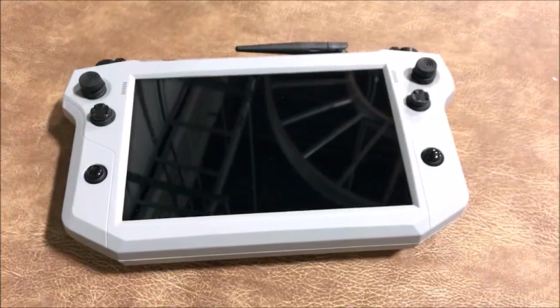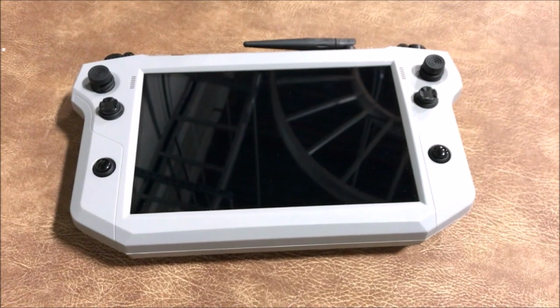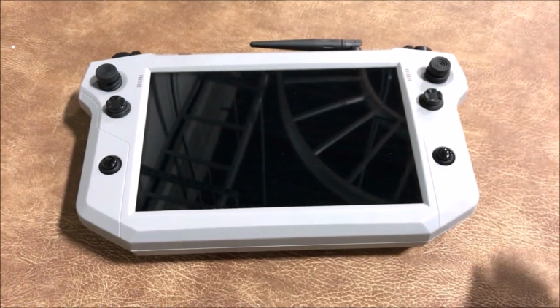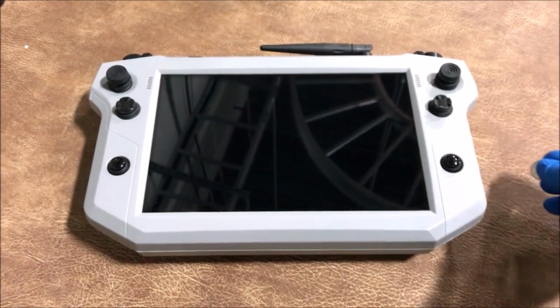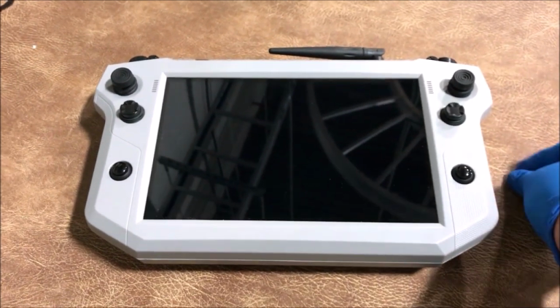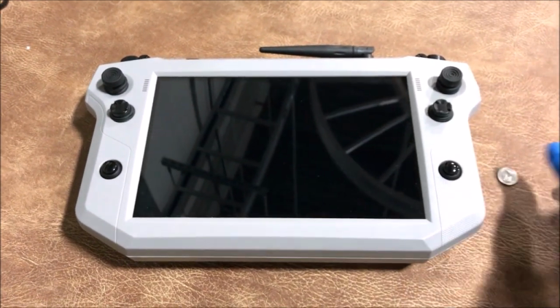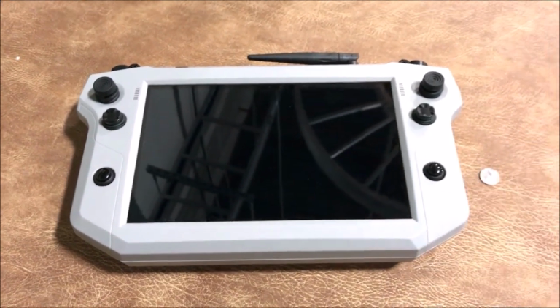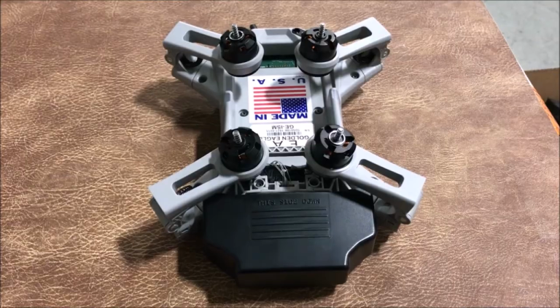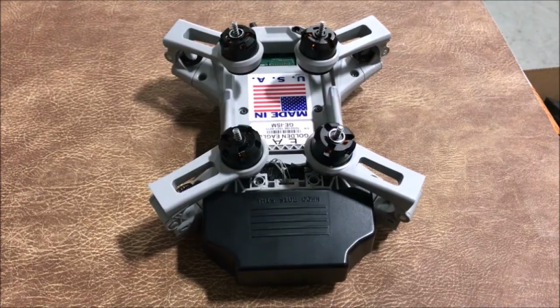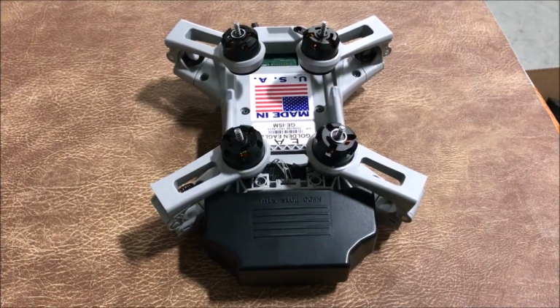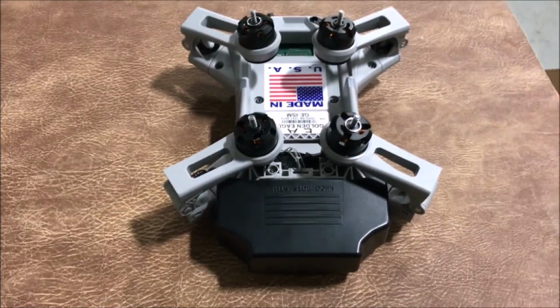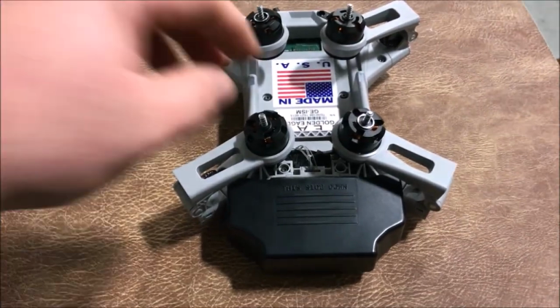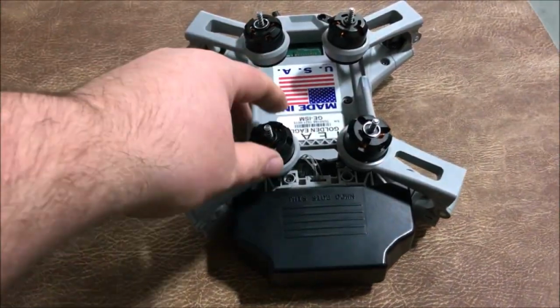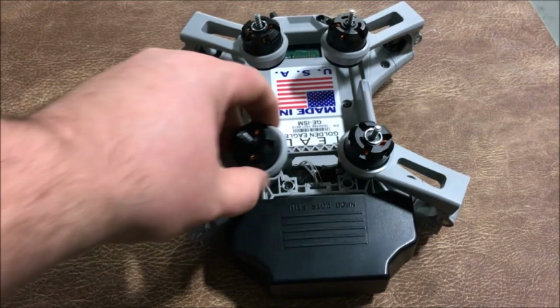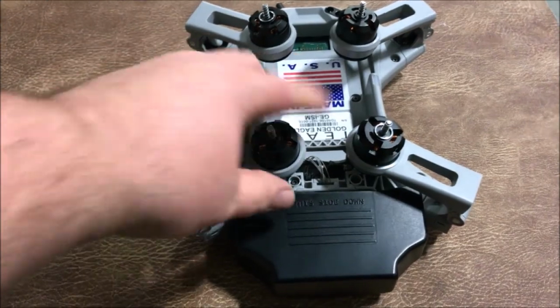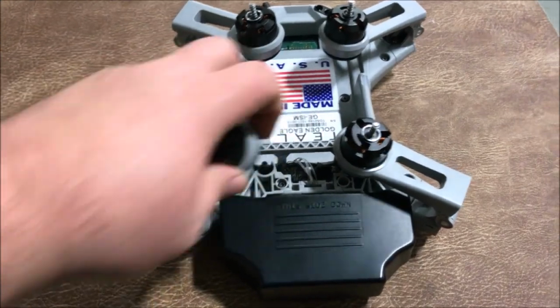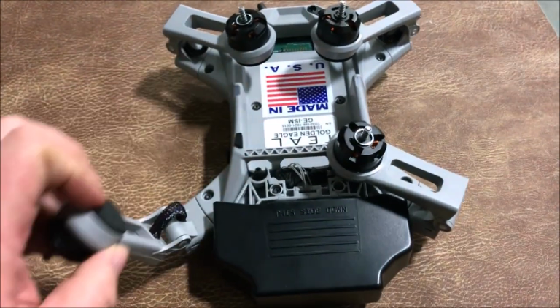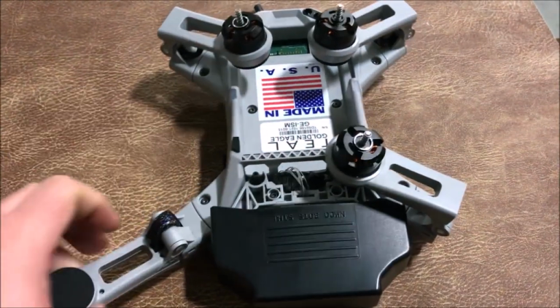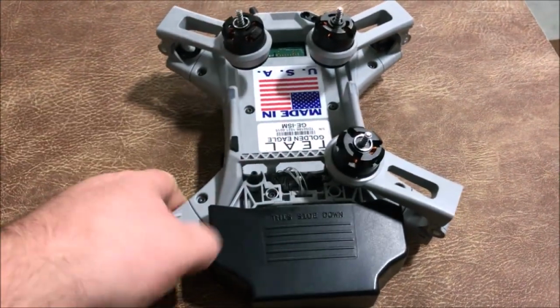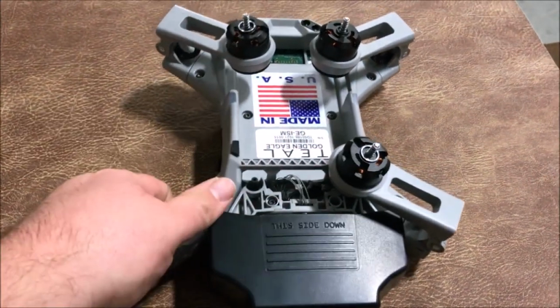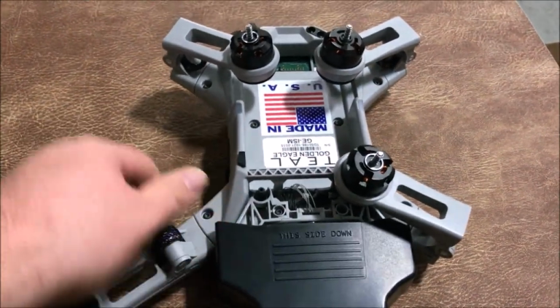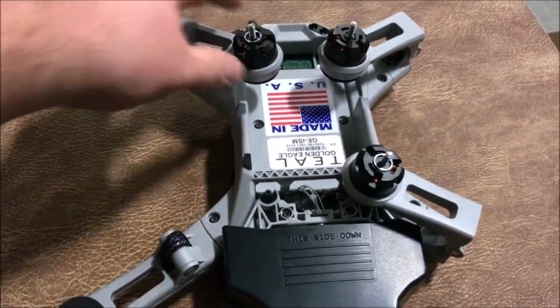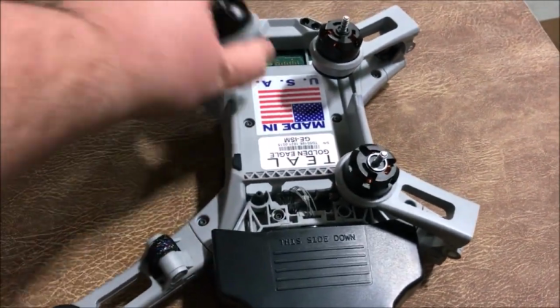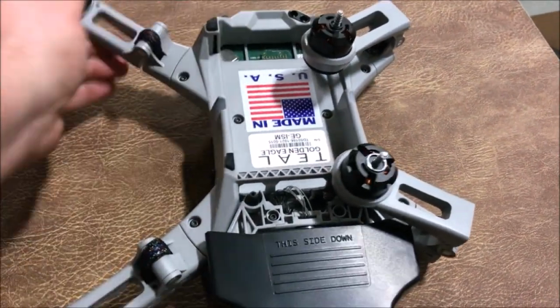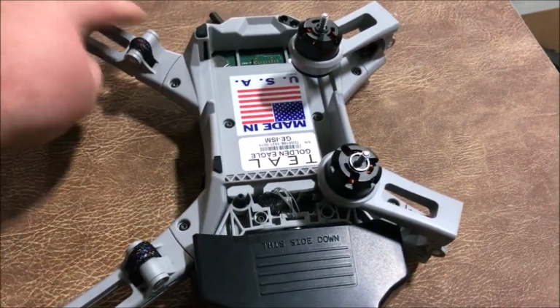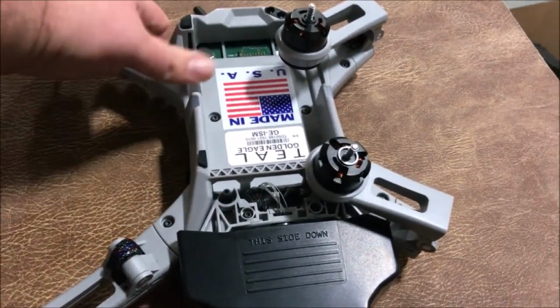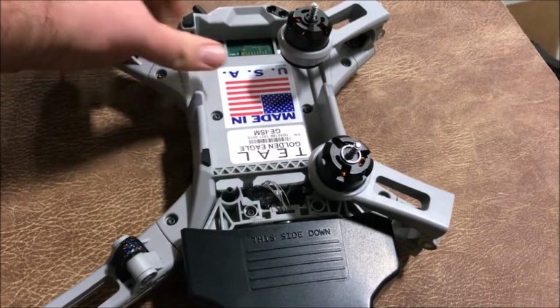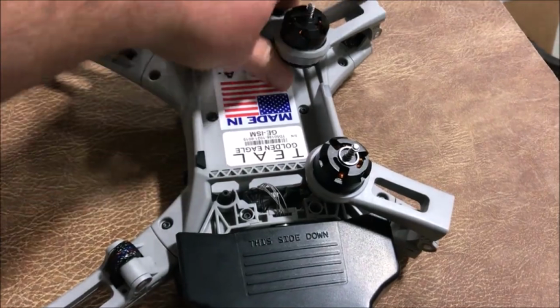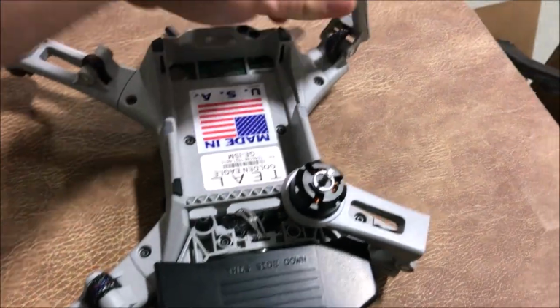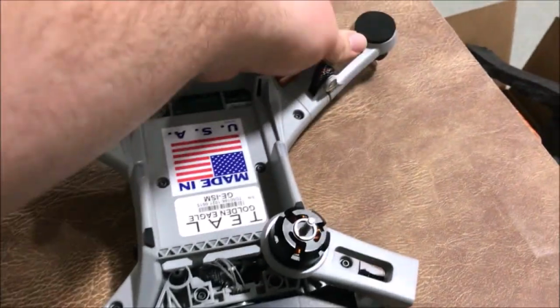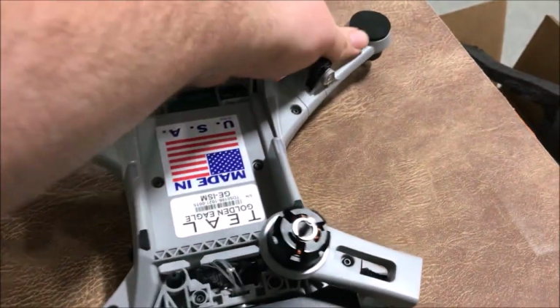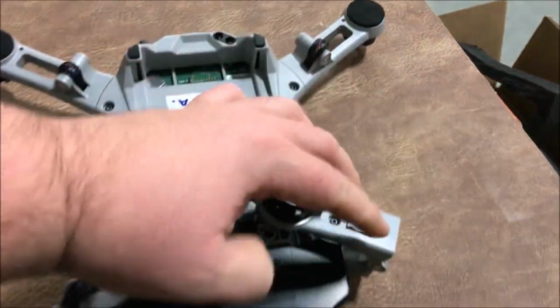For reference, this is the controller beside a 10 cent coin. The arms of the Golden Eagle are foldable and can be snapped into place for a quick deployment. When fully deployed, the controller and the drone take up roughly the same space.